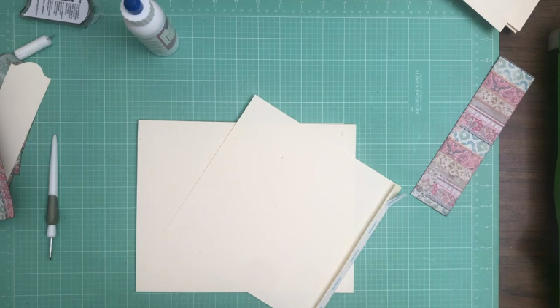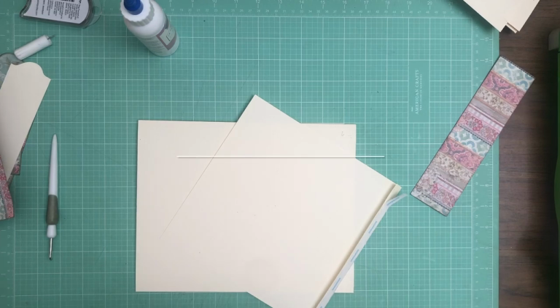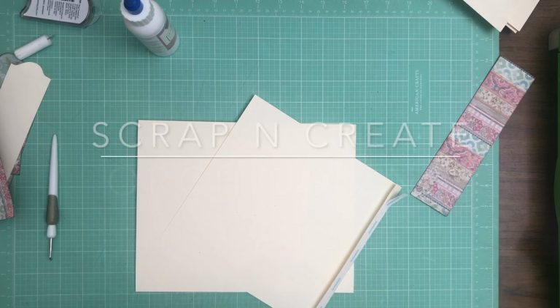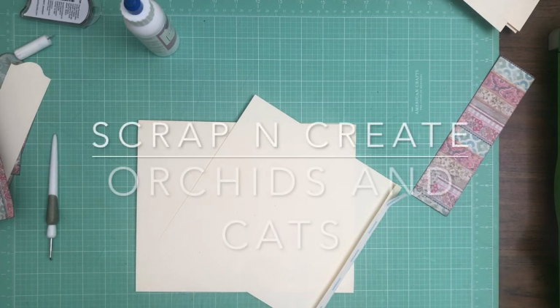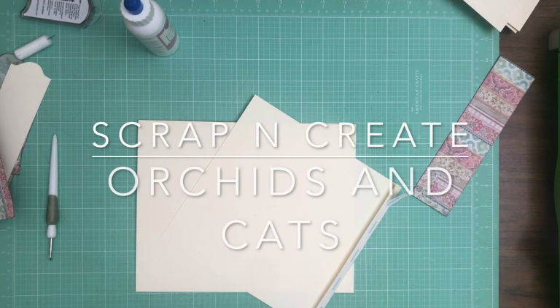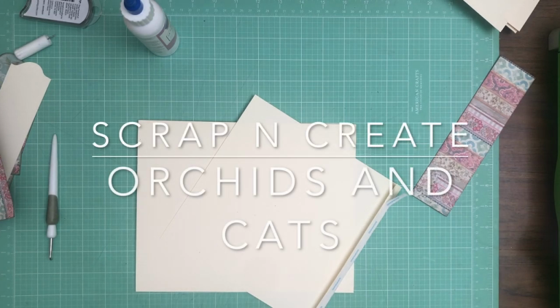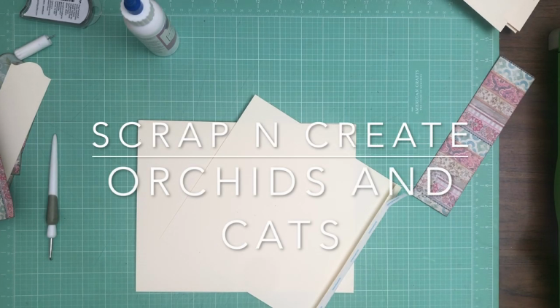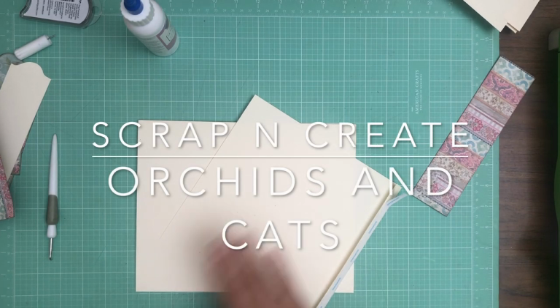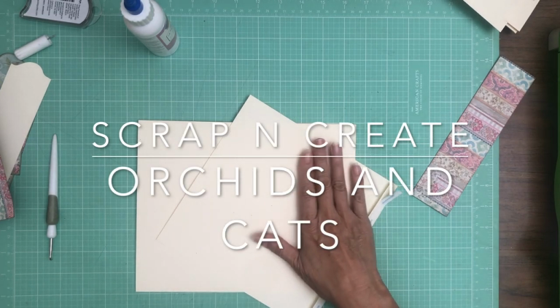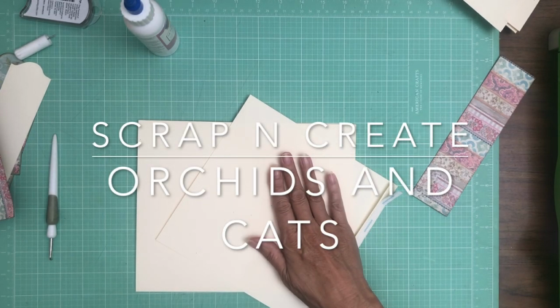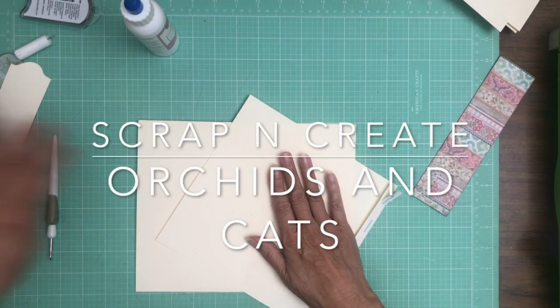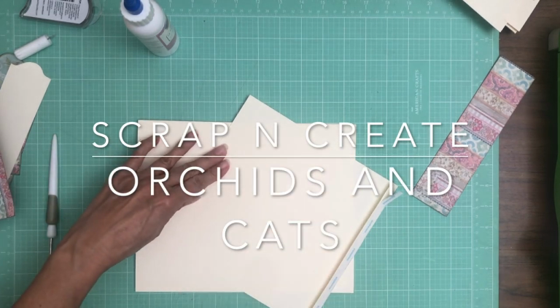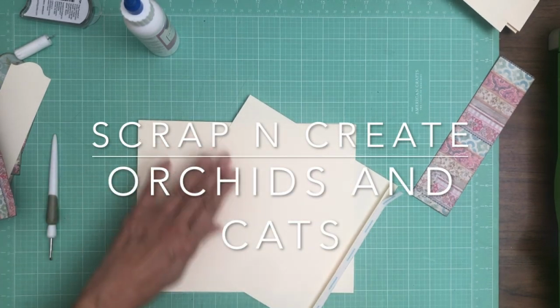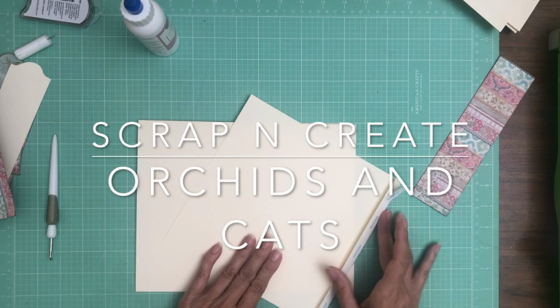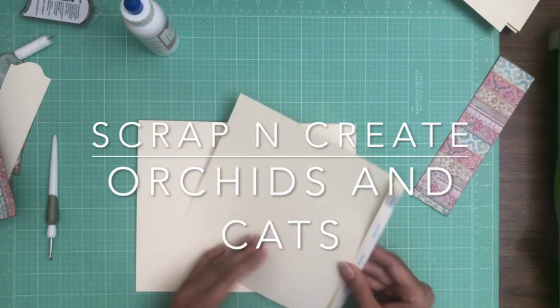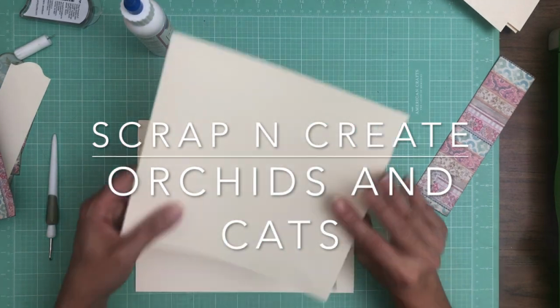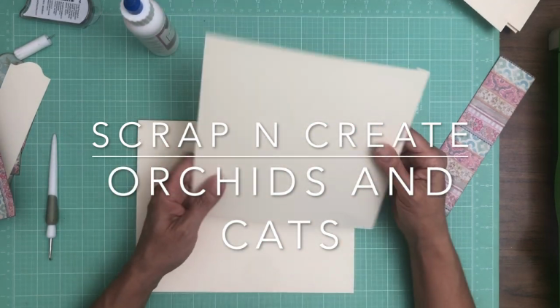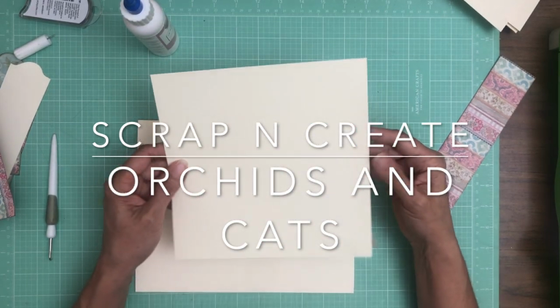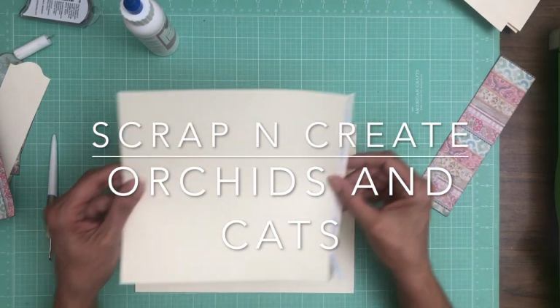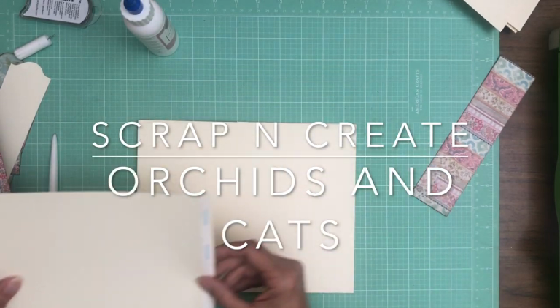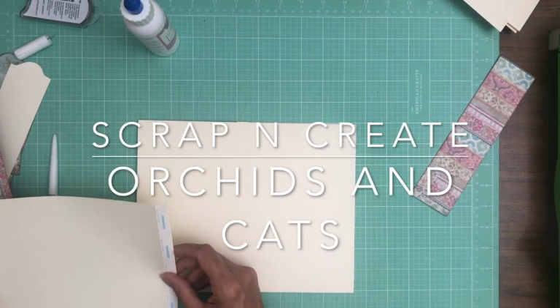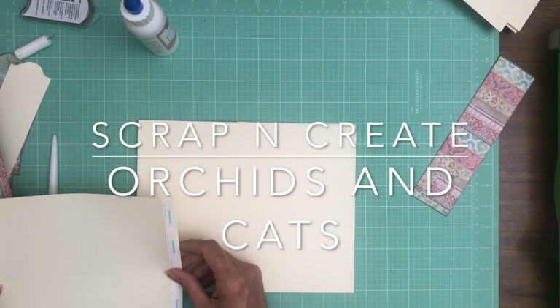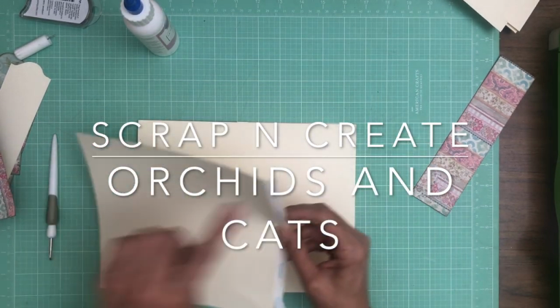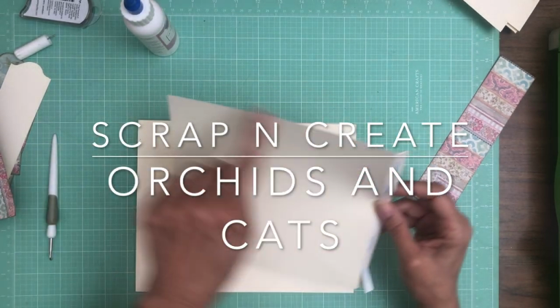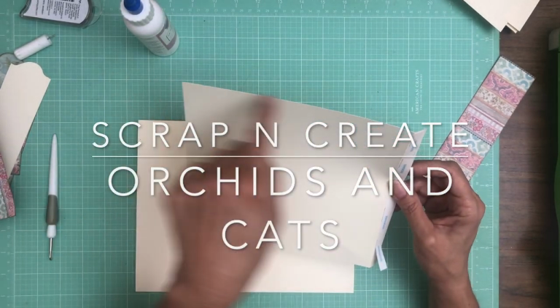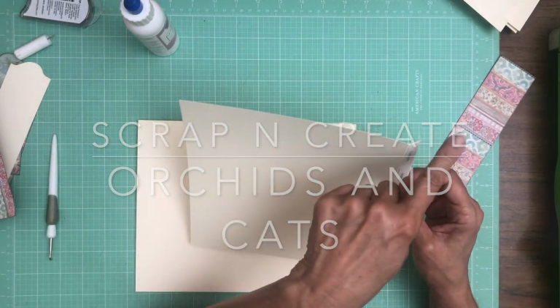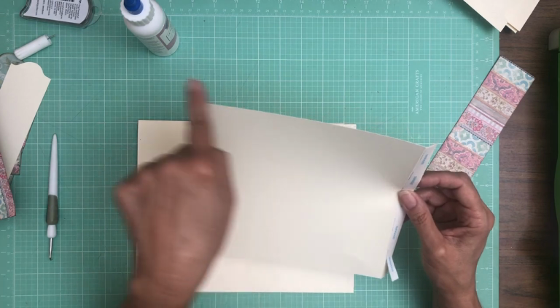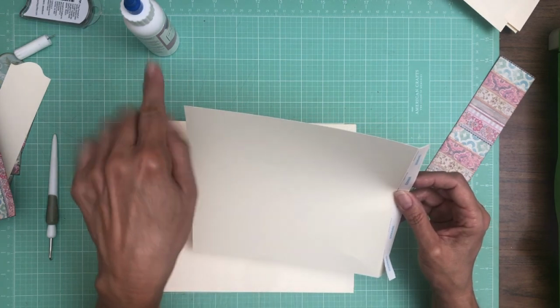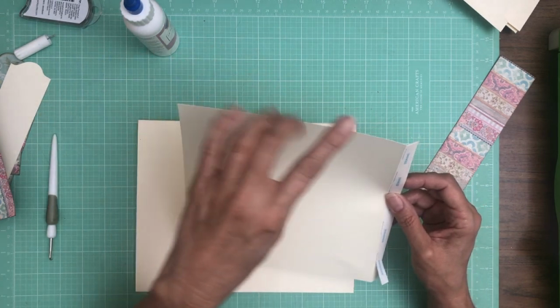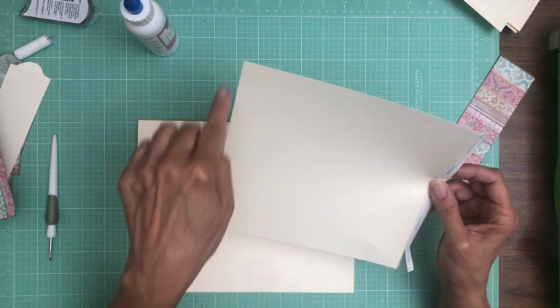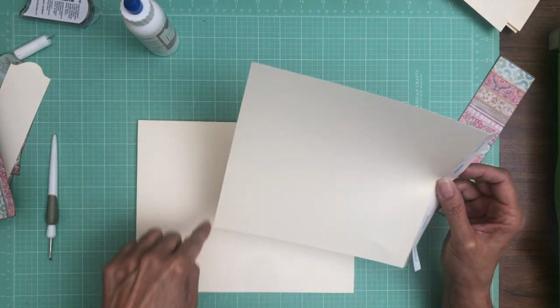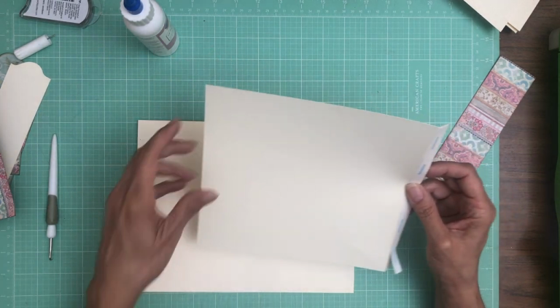Hey everyone, it's Daphne from Scrap It Great, and we are working on page six. We're going to start with a large flap that is eight and five-eighths by eight inches tall.